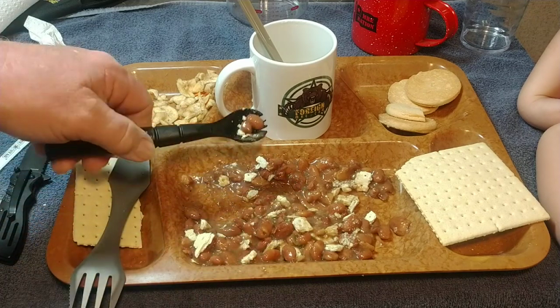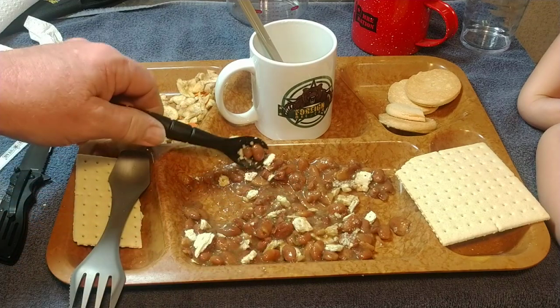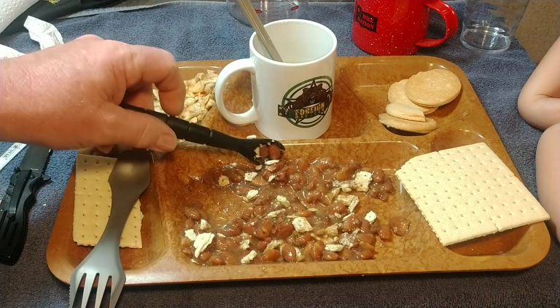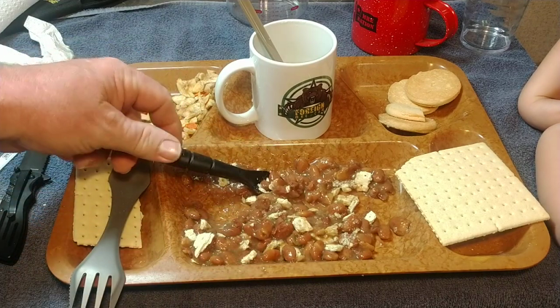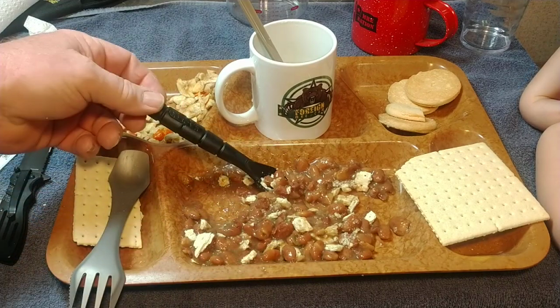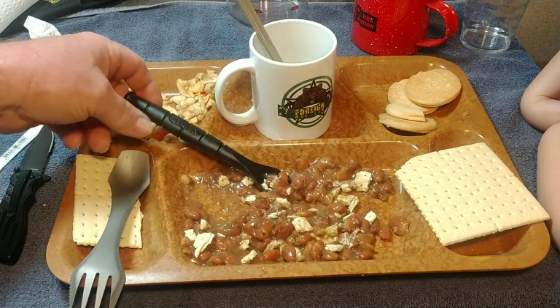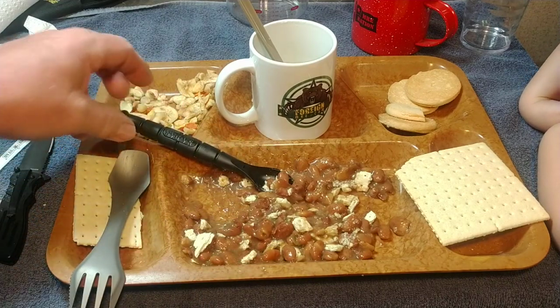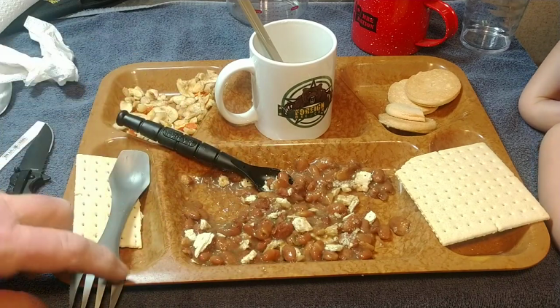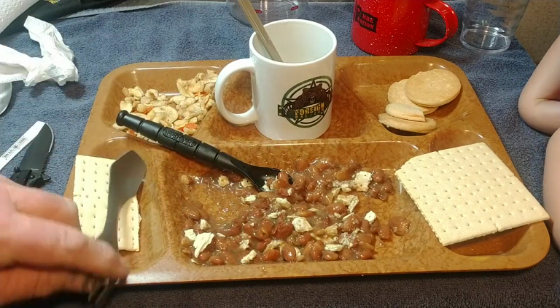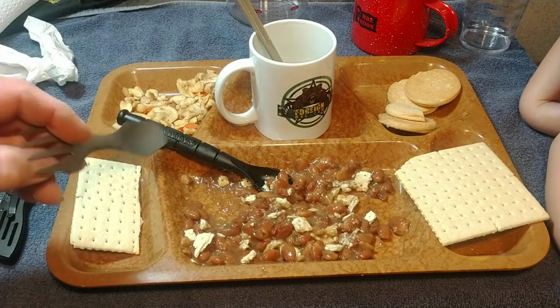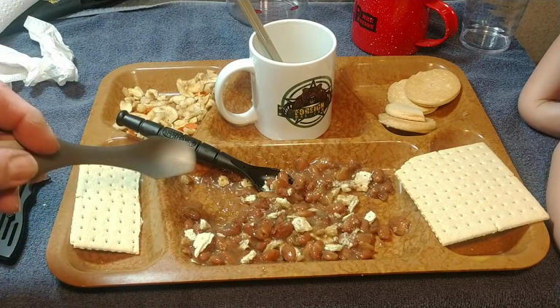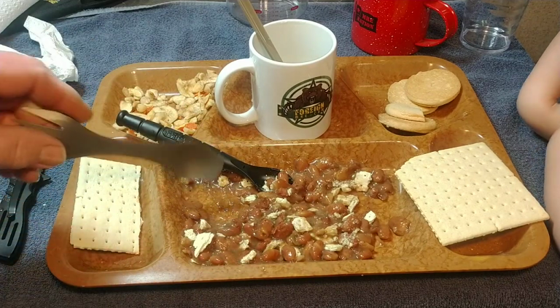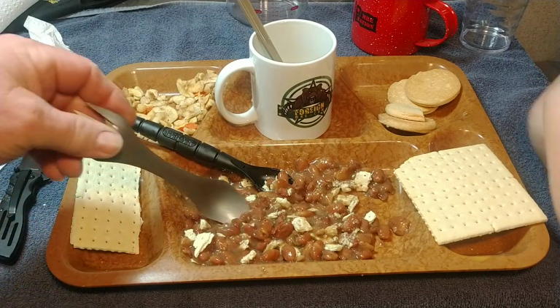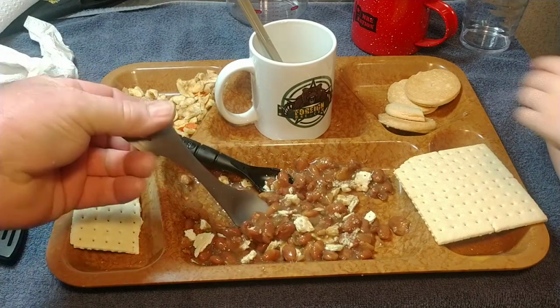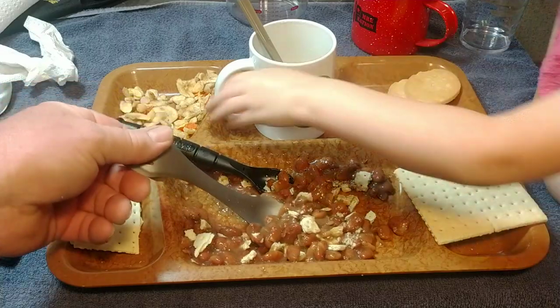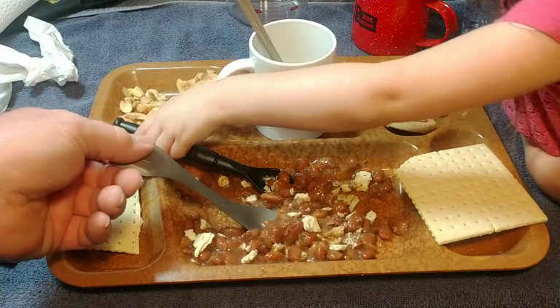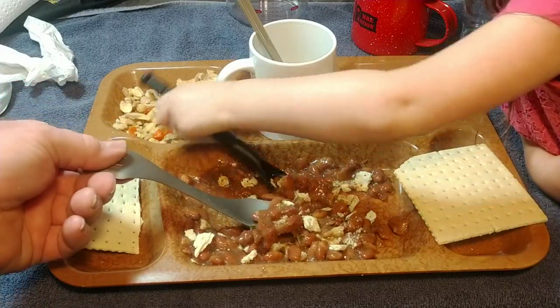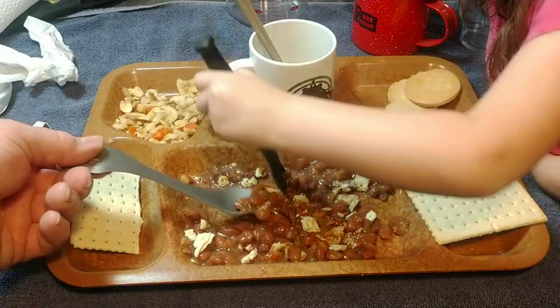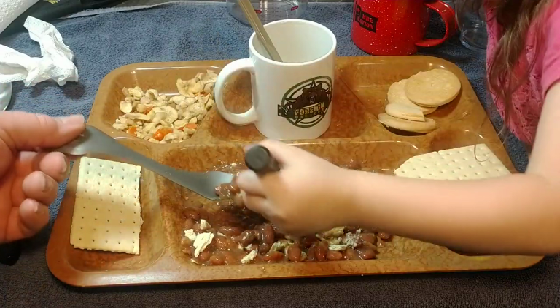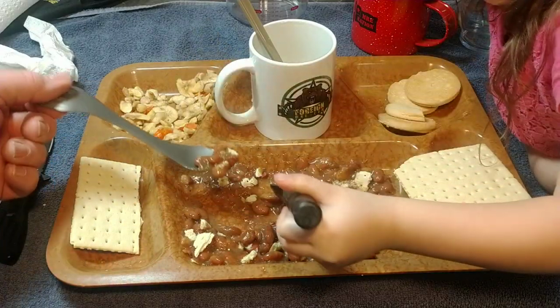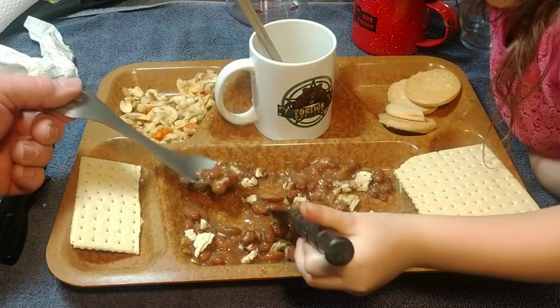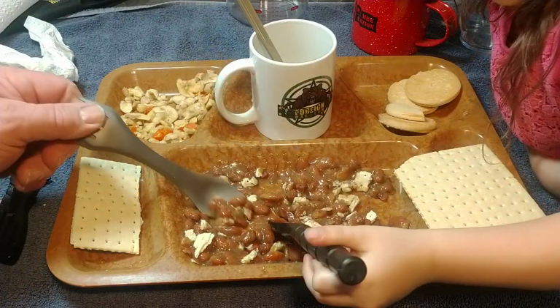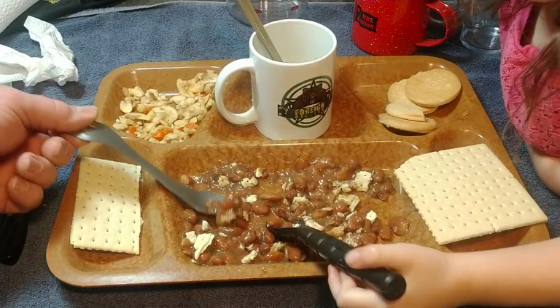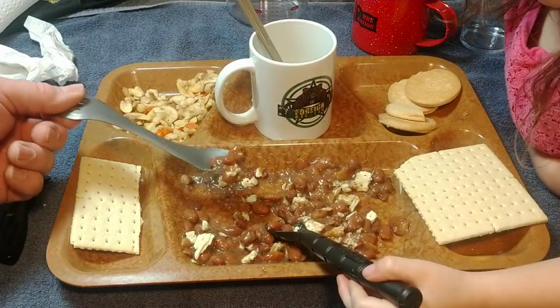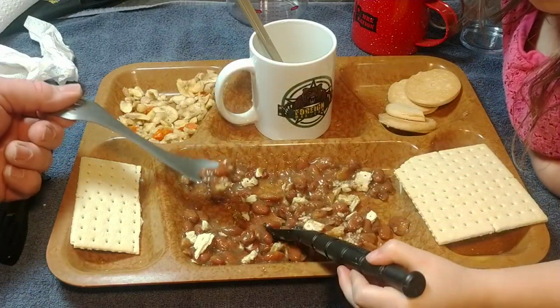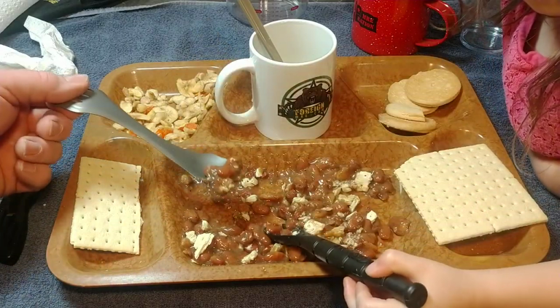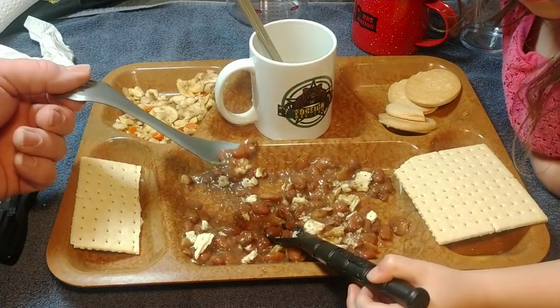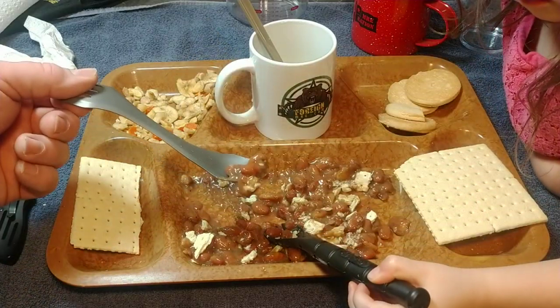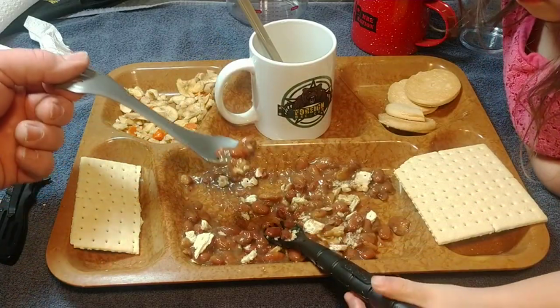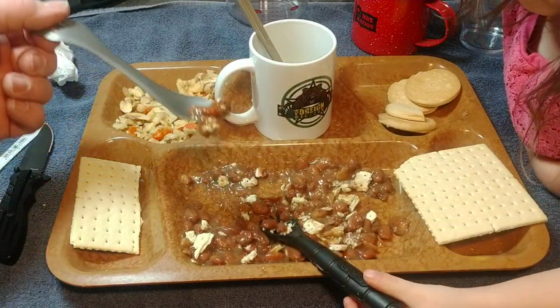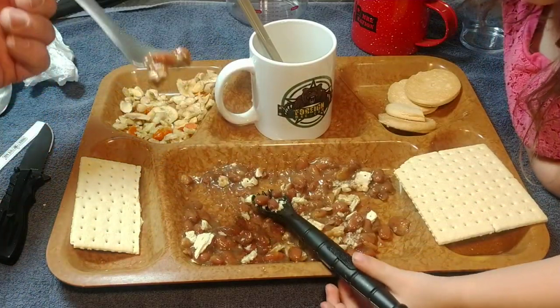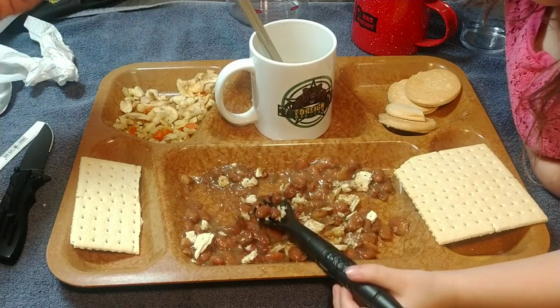Uh-oh — Alexis has seen the secret of the Magnum knife now! She's going to be wanting to take it apart. Try one more bite and we'll start to upload this and finish off.